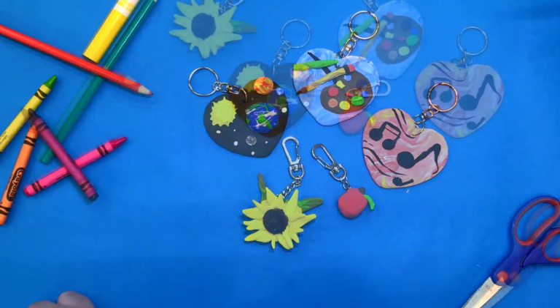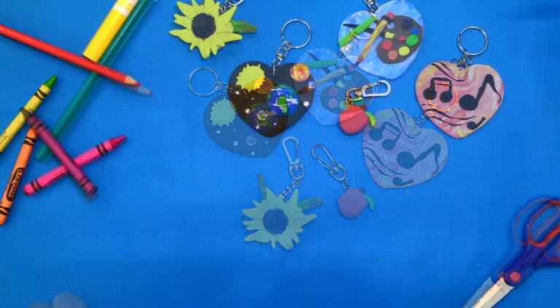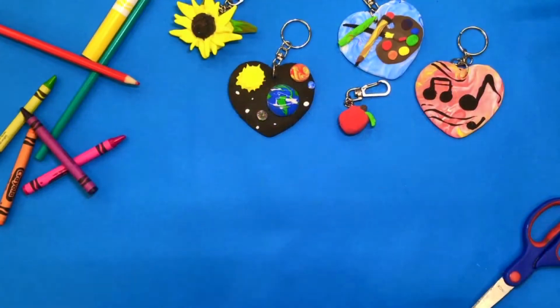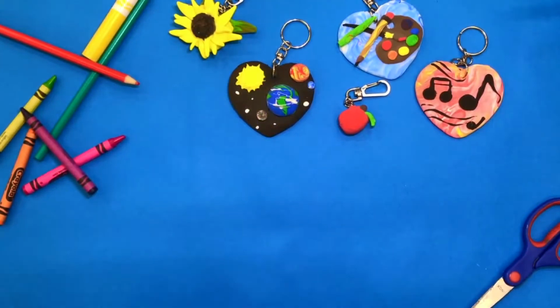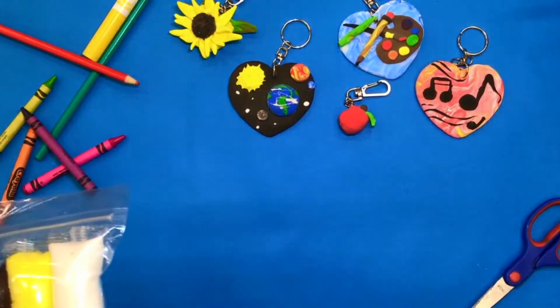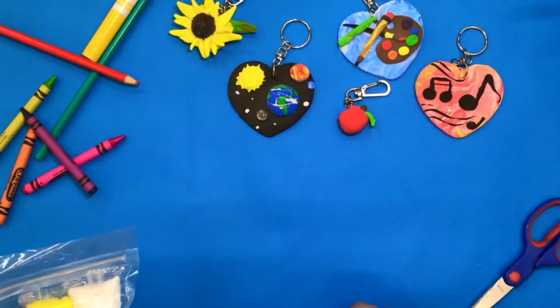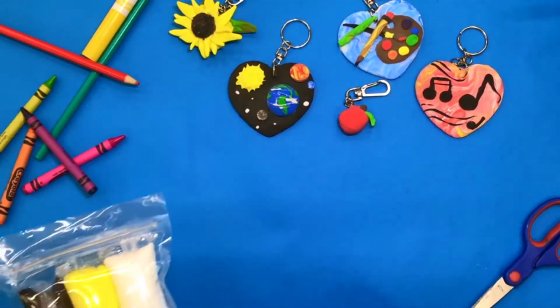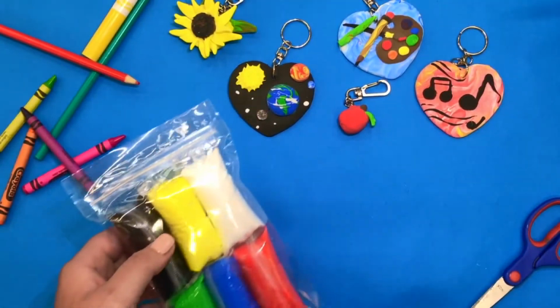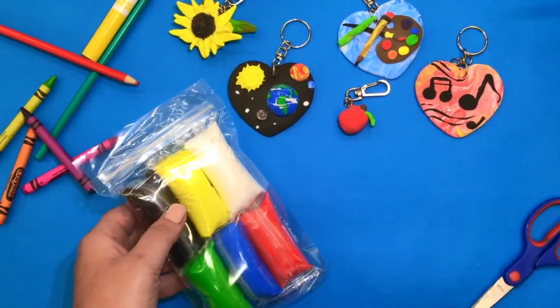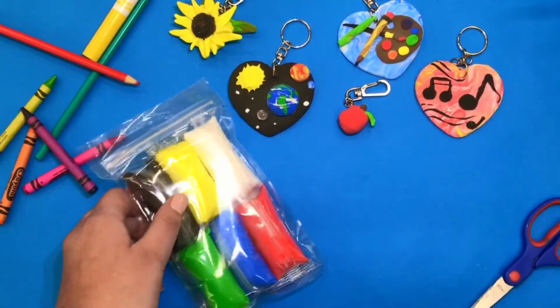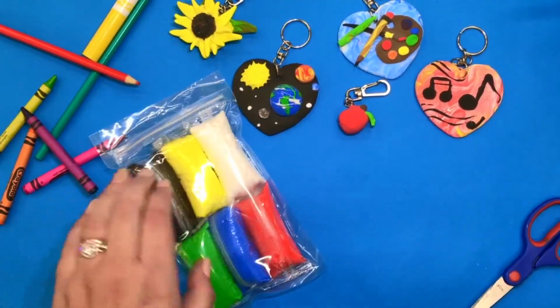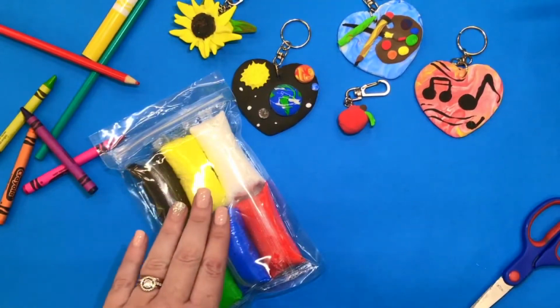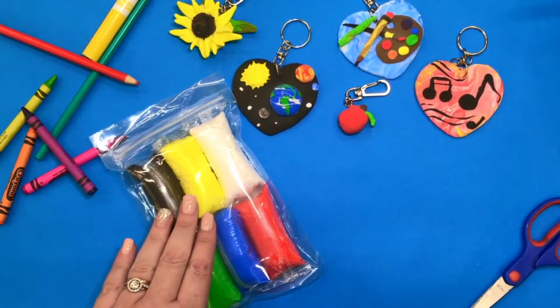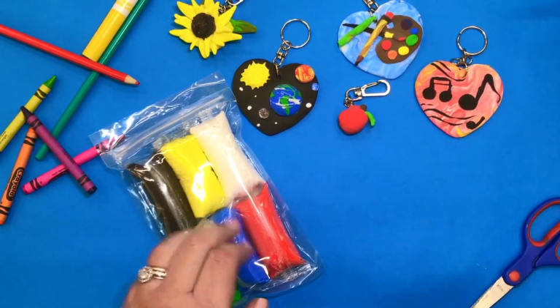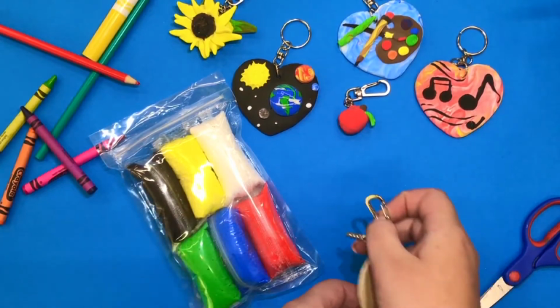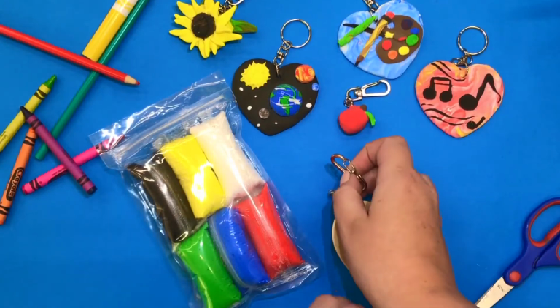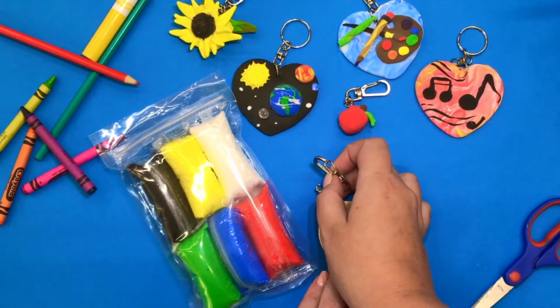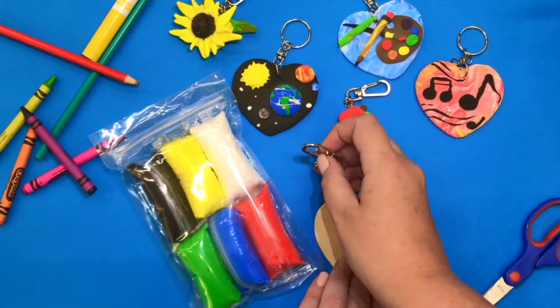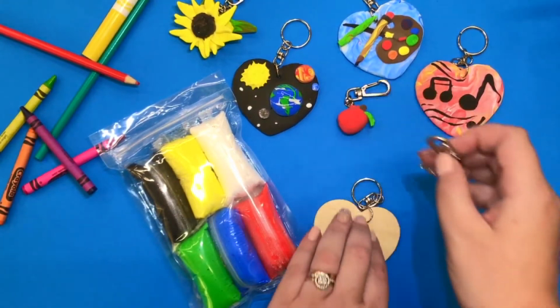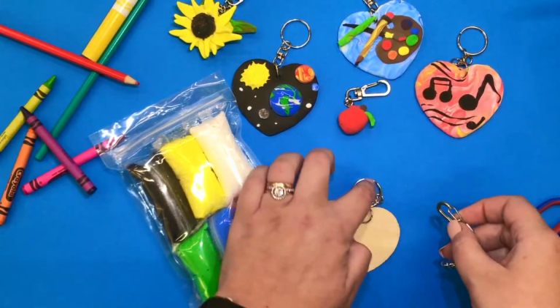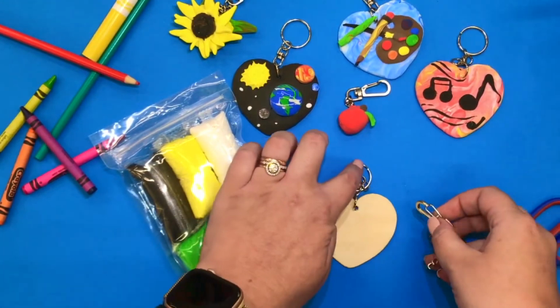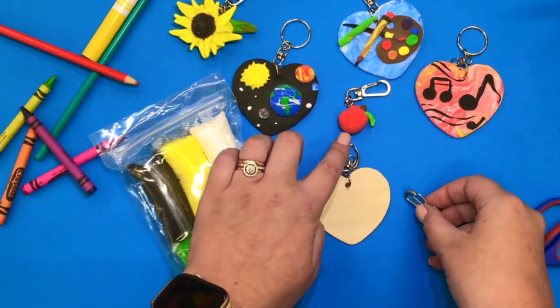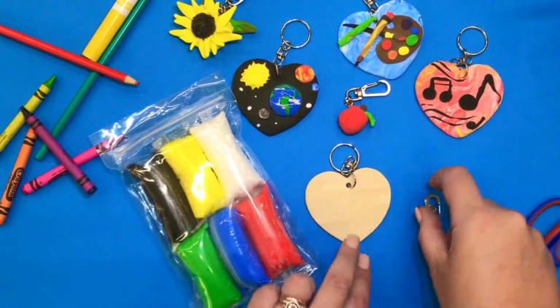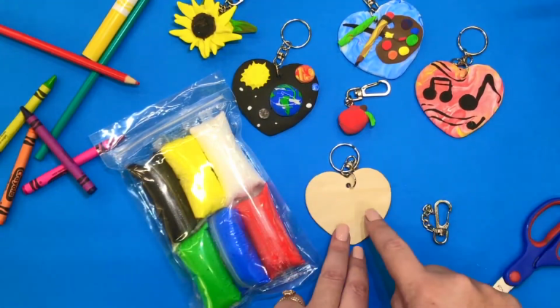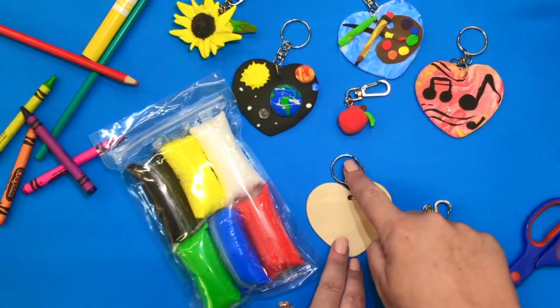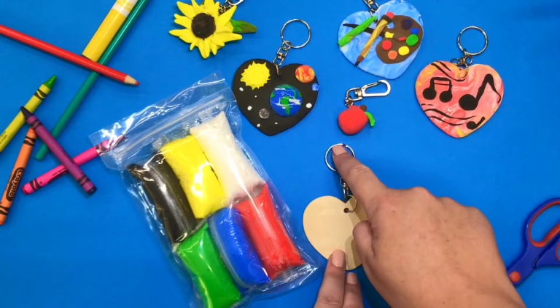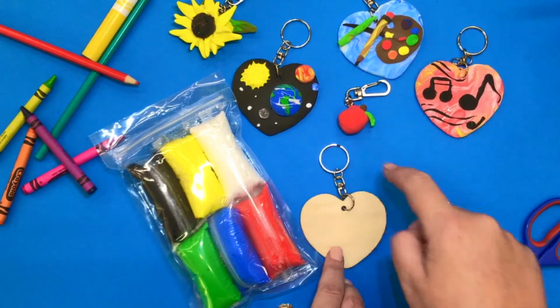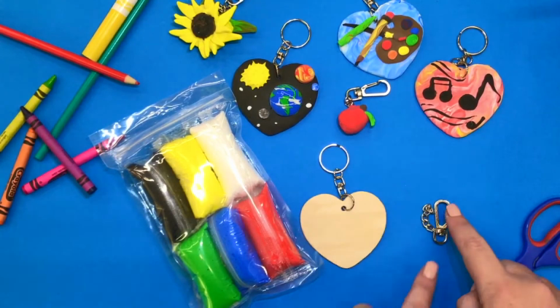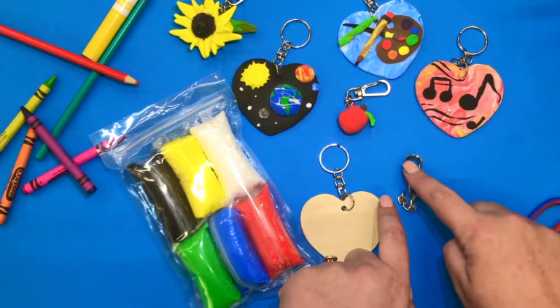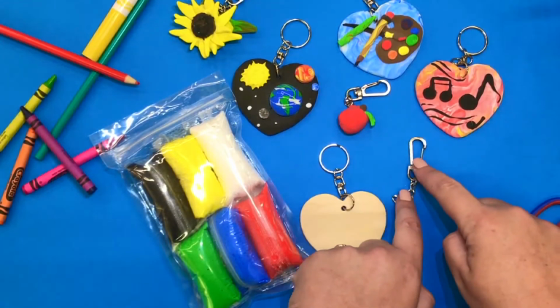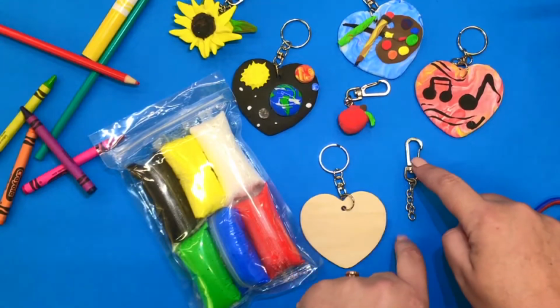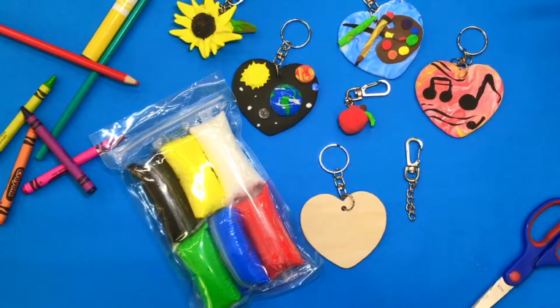Let's have a look at the materials we'll use today. At your station you will have air dry clay, and depending on your class you will have a wooden heart or a clip keychain.